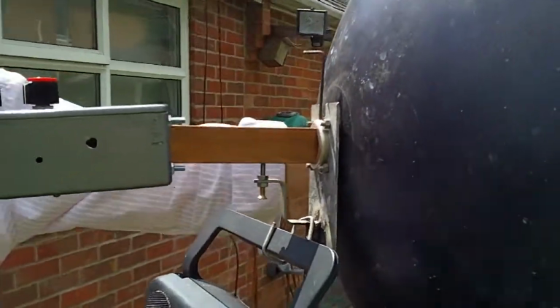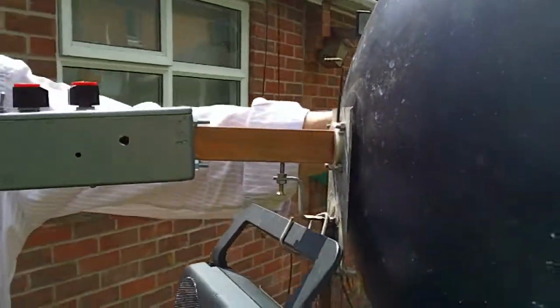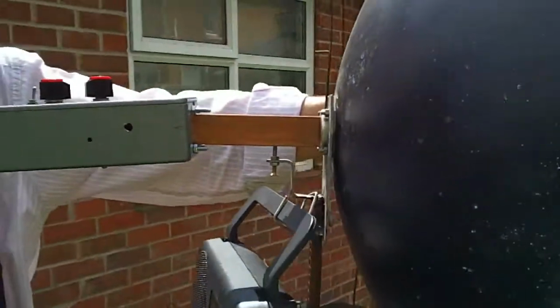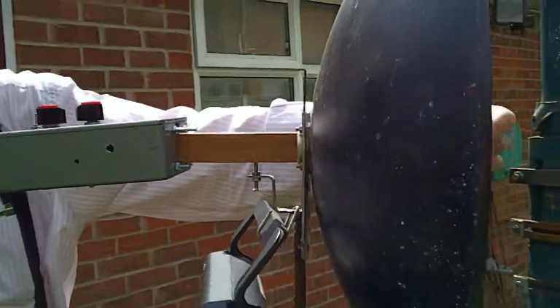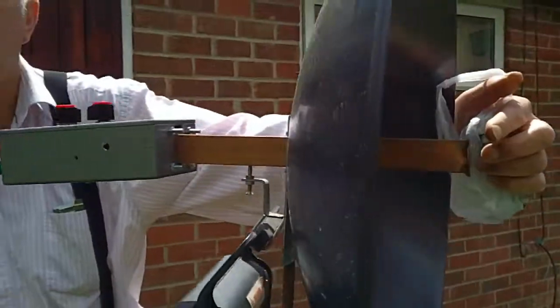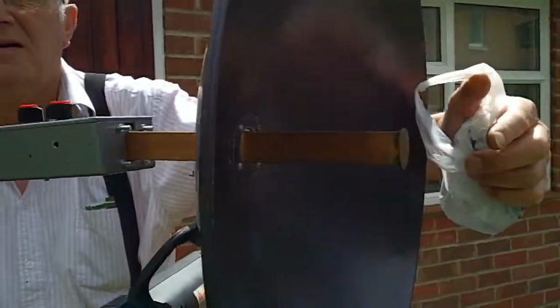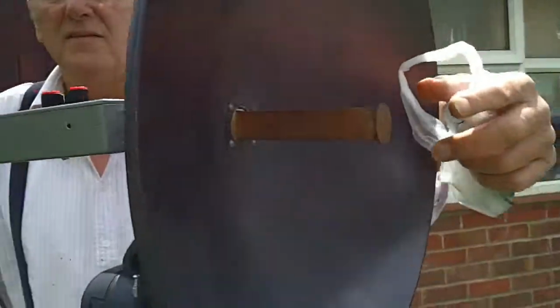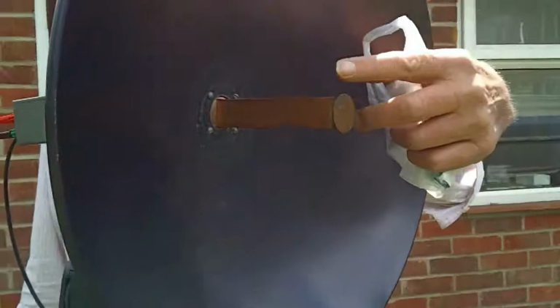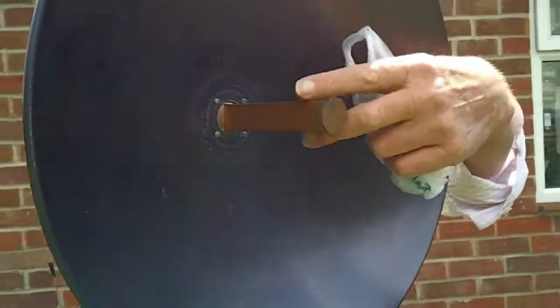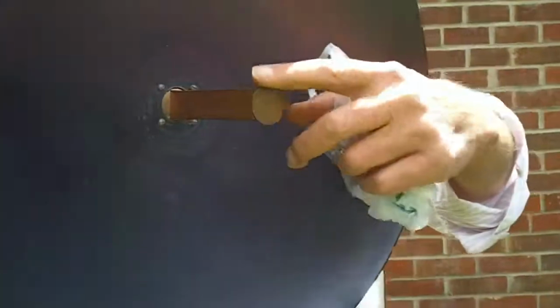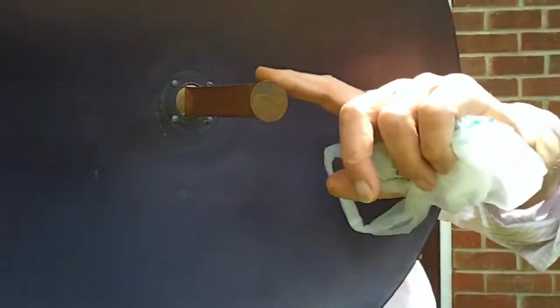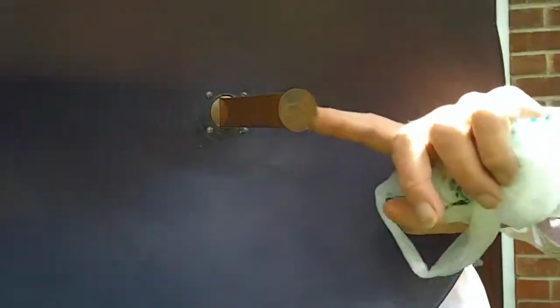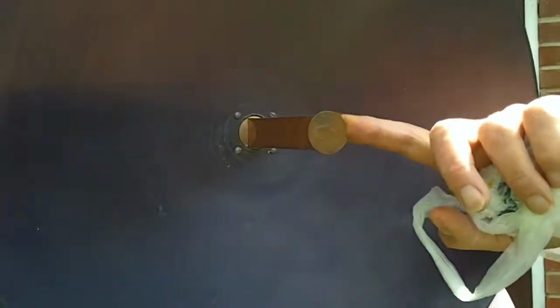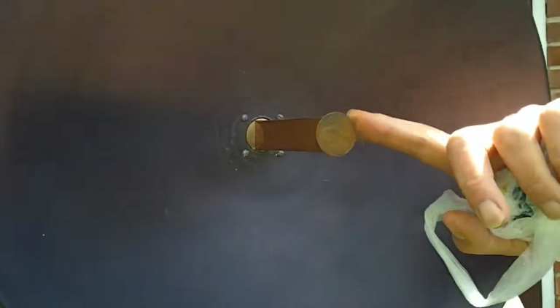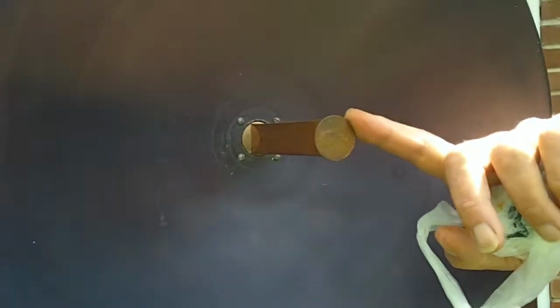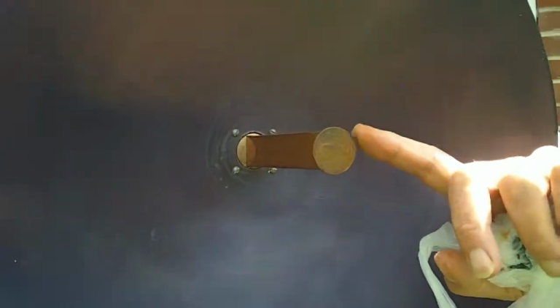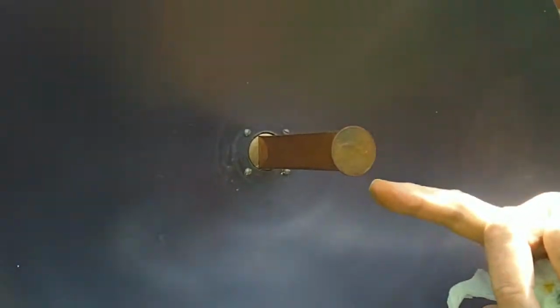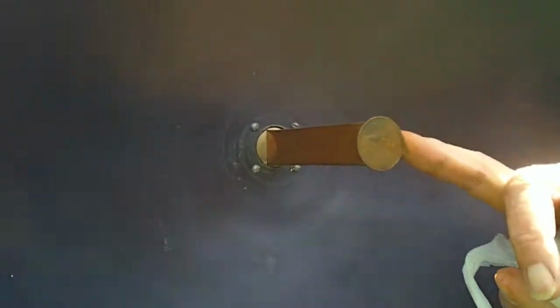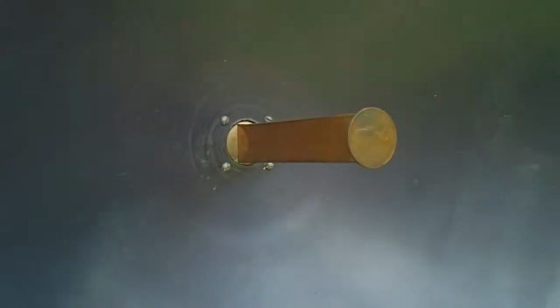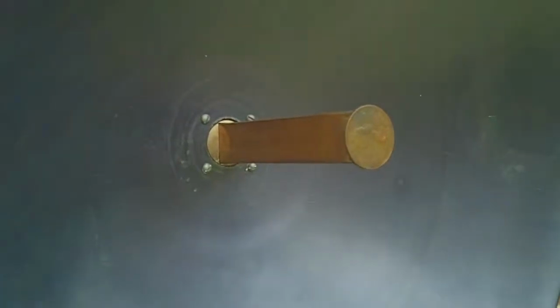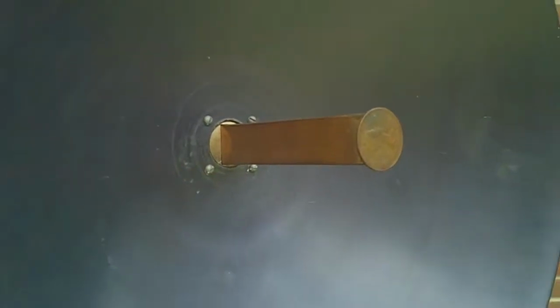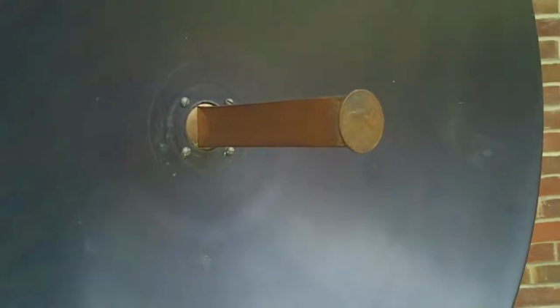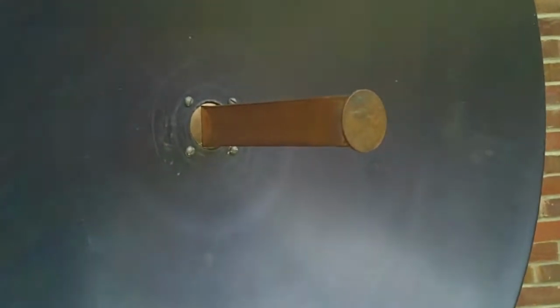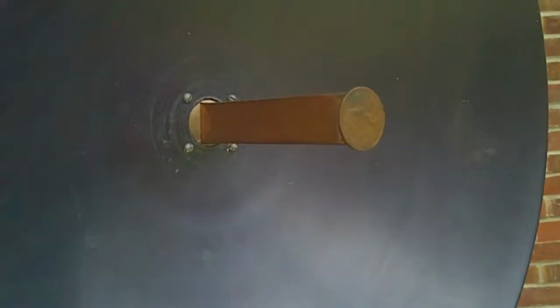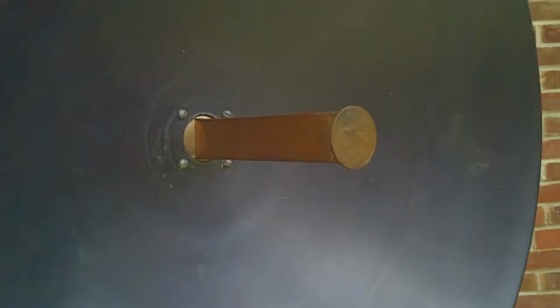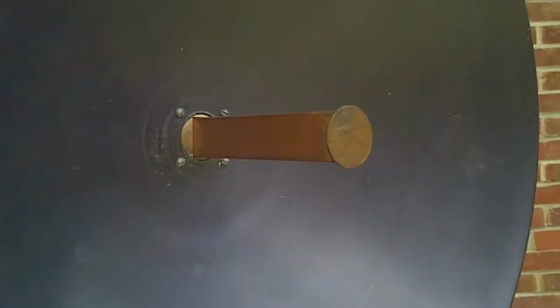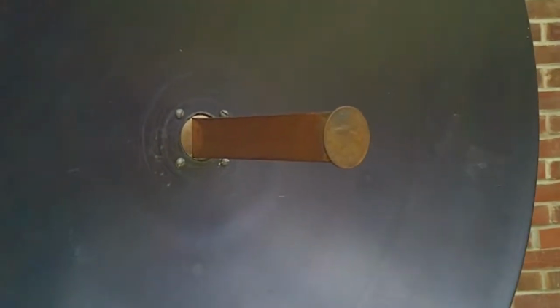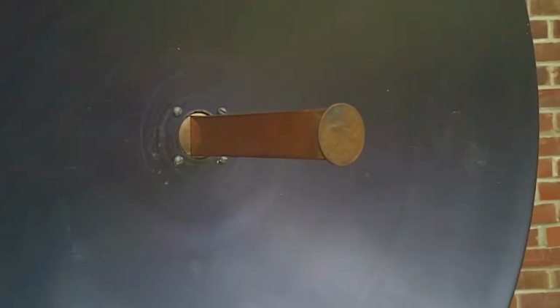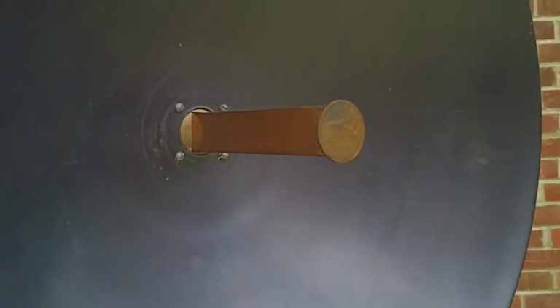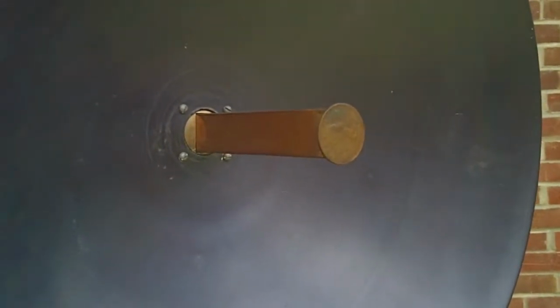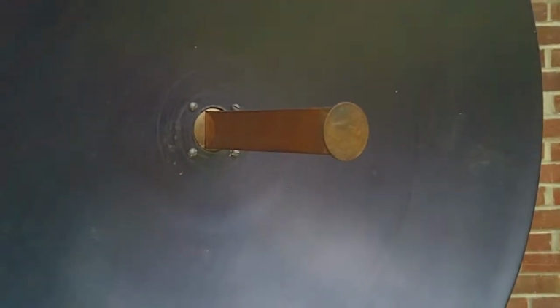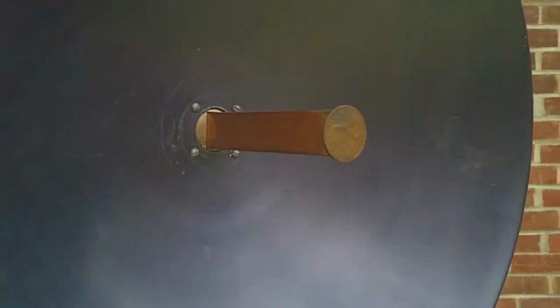And on the front, this is what they call a penny feed. You can feed the dish. There's actually a penny on the front there, John. It's called a penny feed.